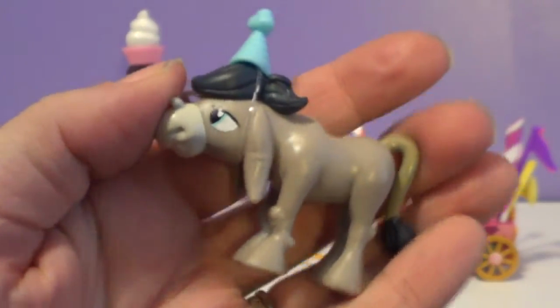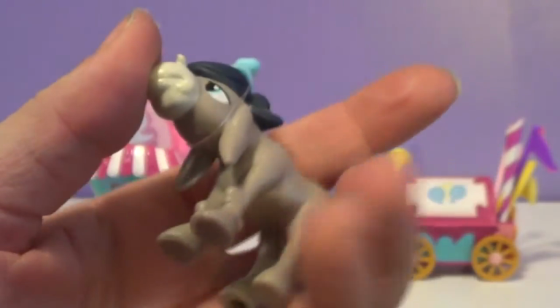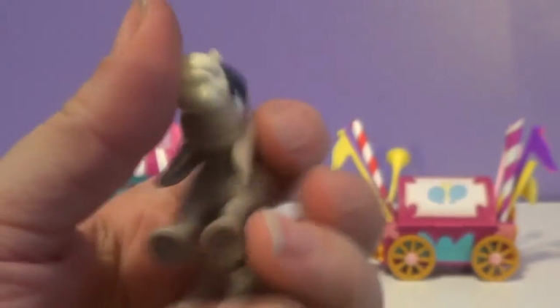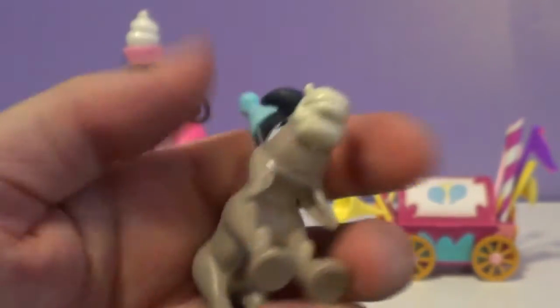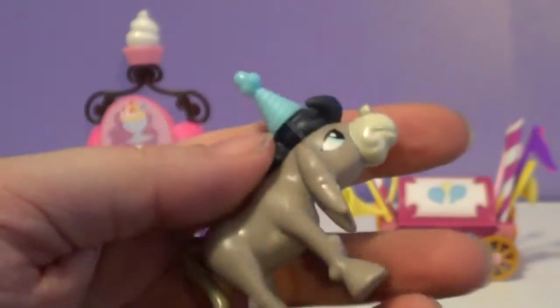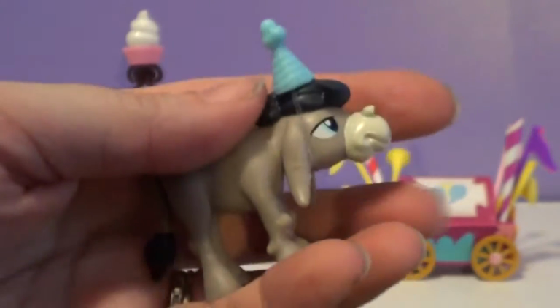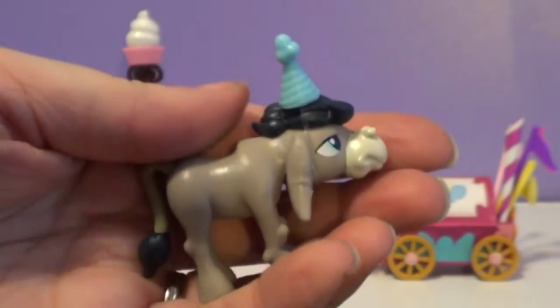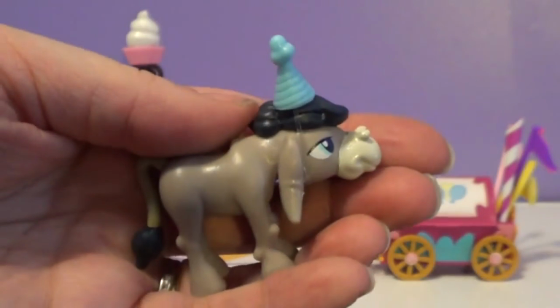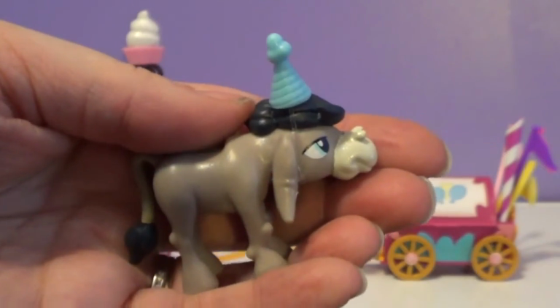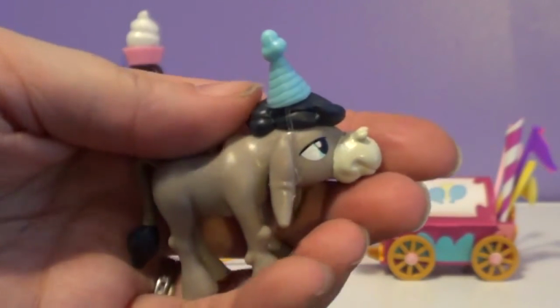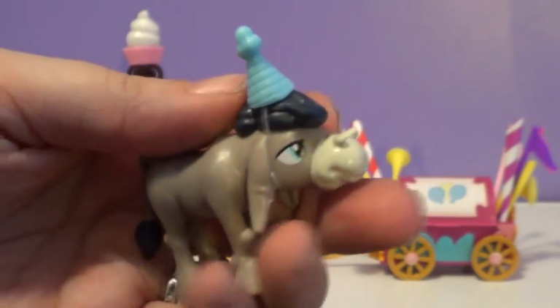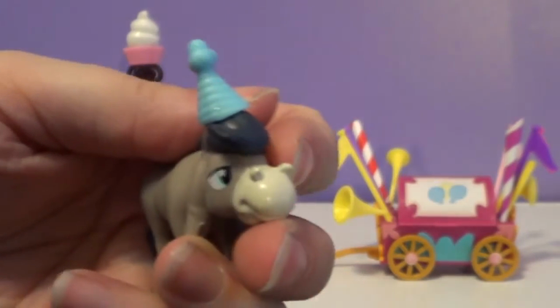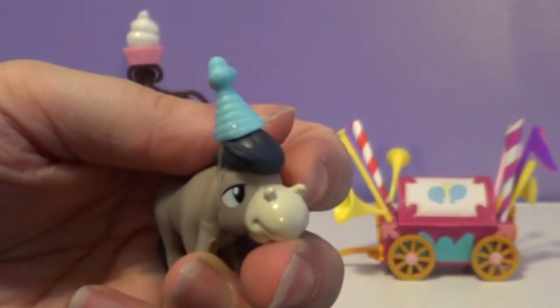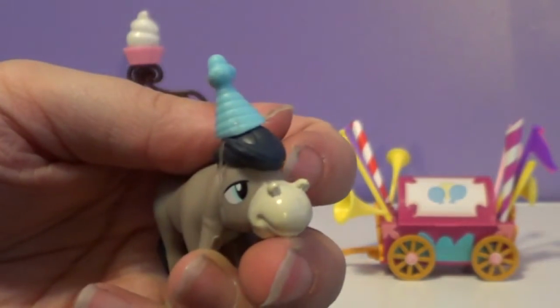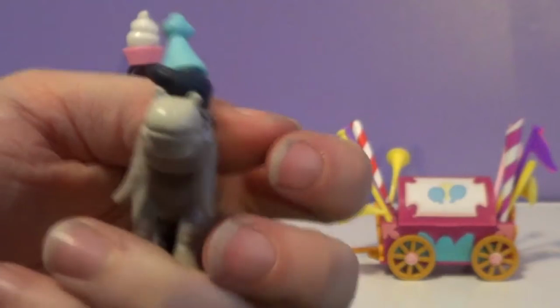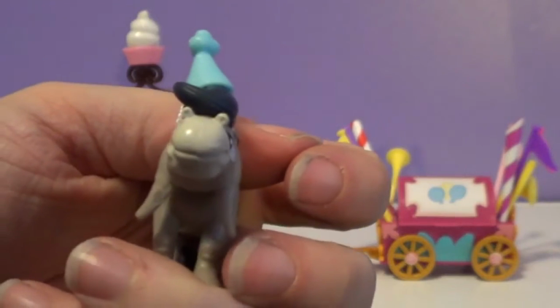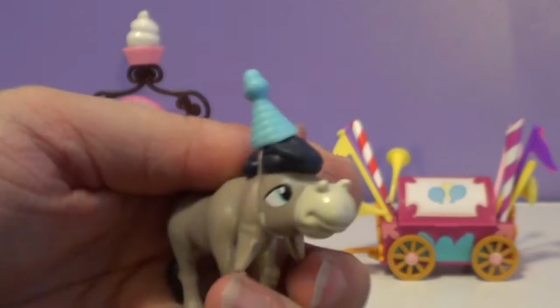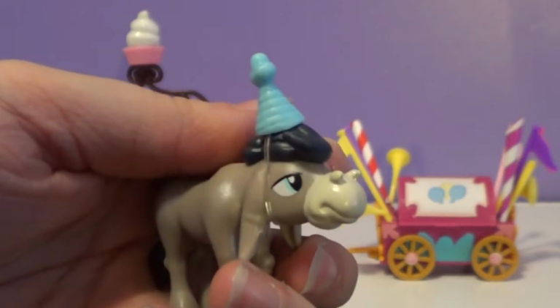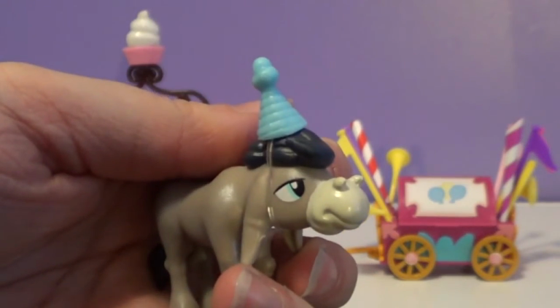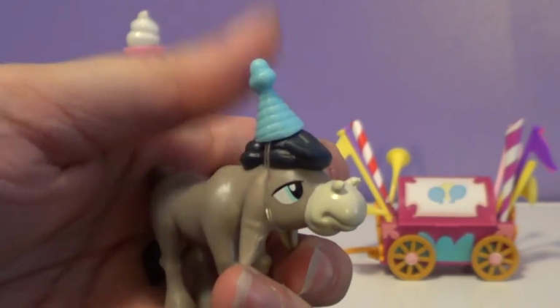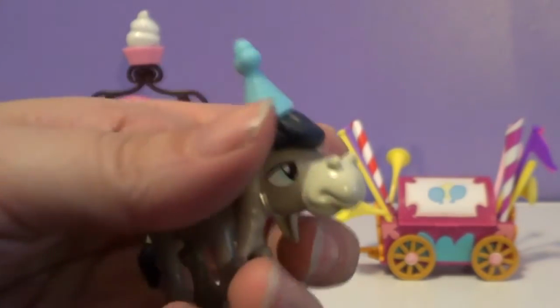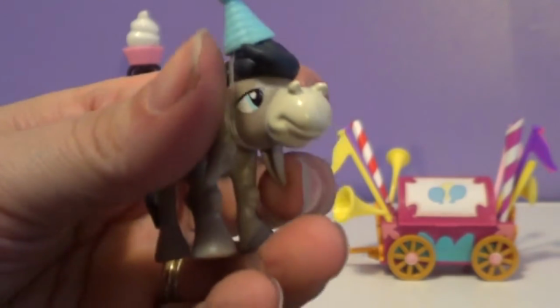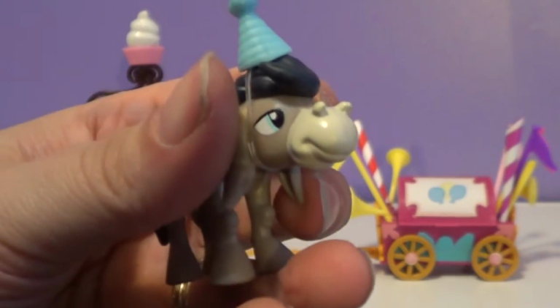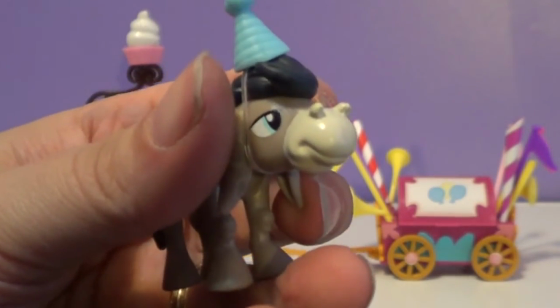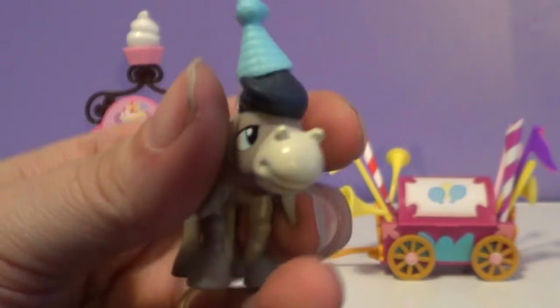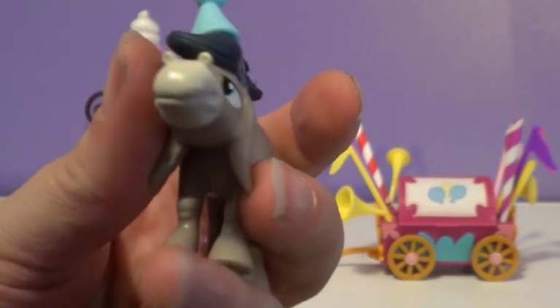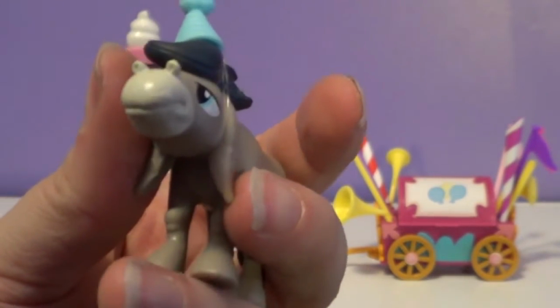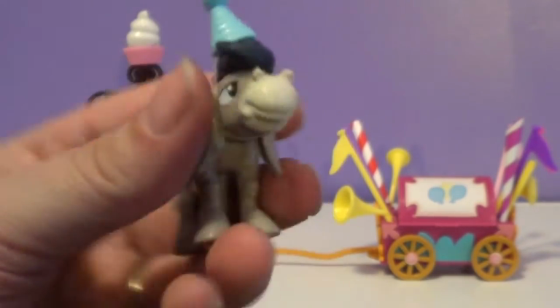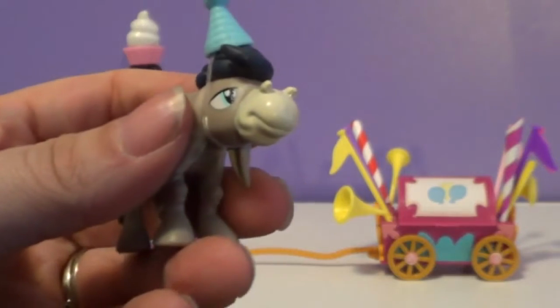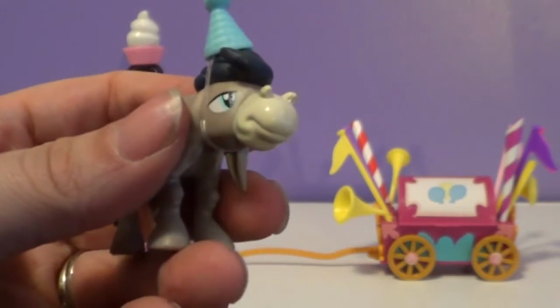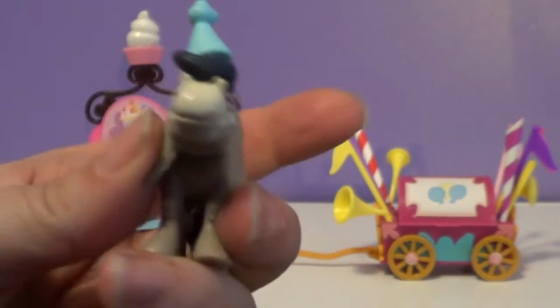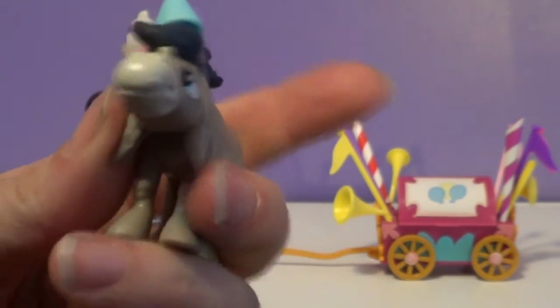This one is so cool, I love this one. His little party hat — he actually kind of sort of has a smile on his face, I guess, kind of.